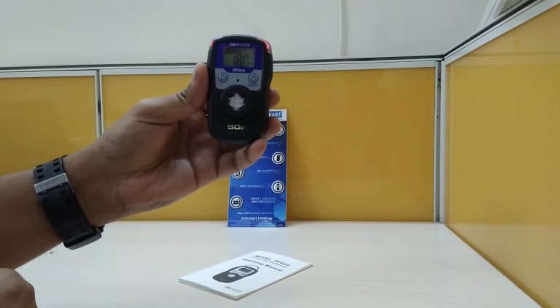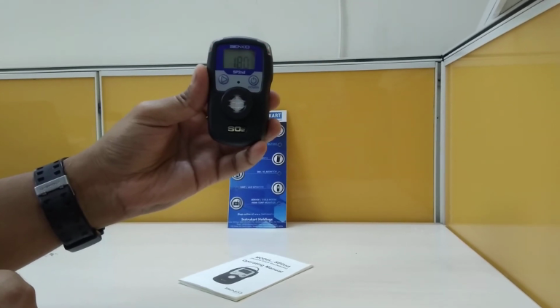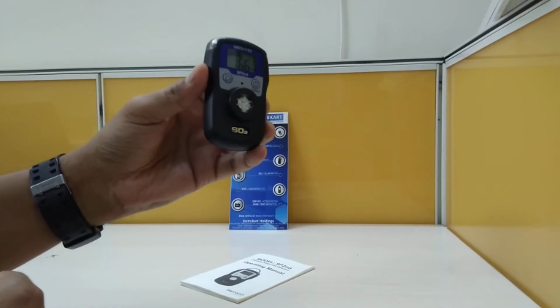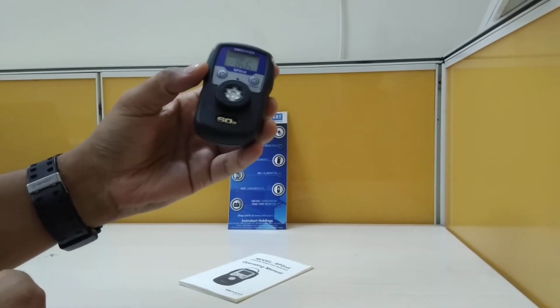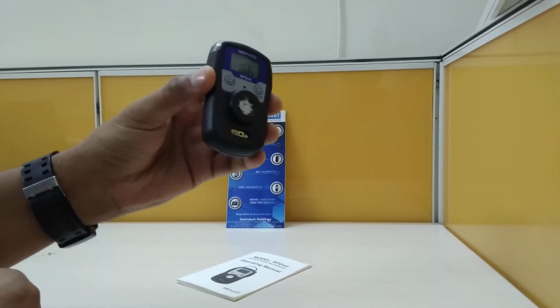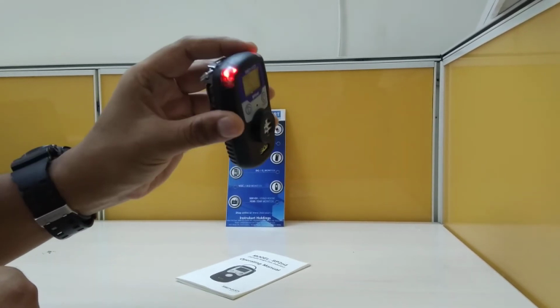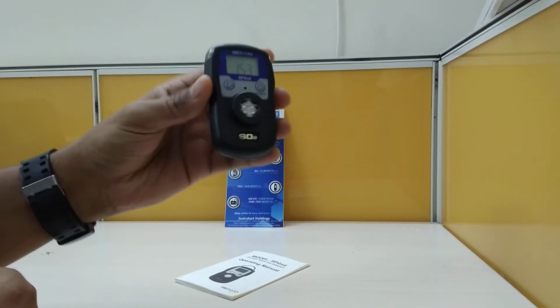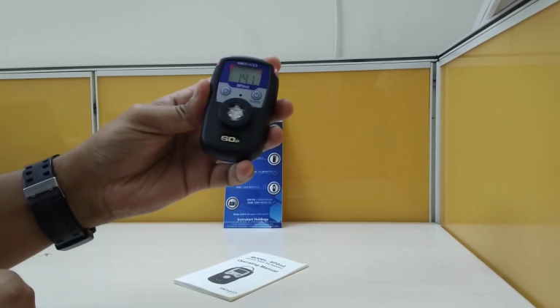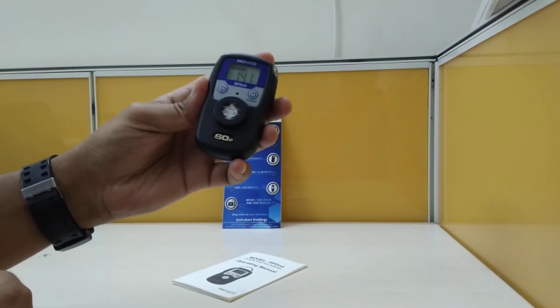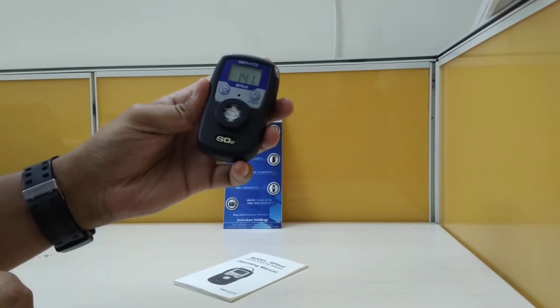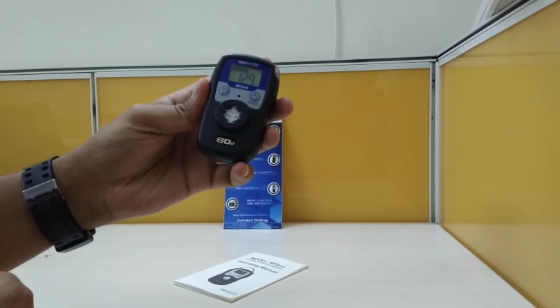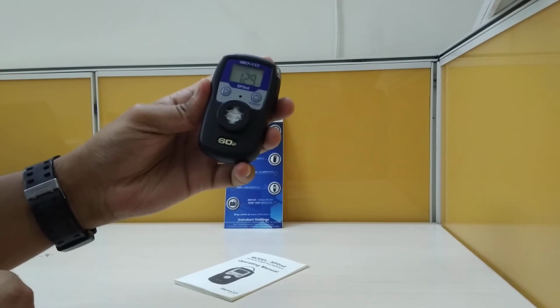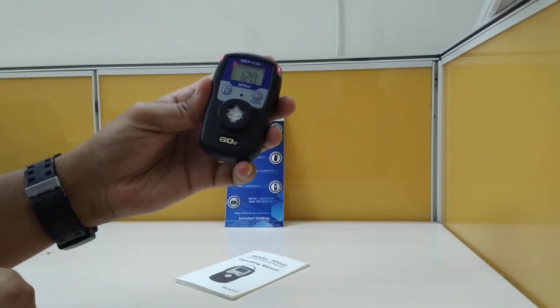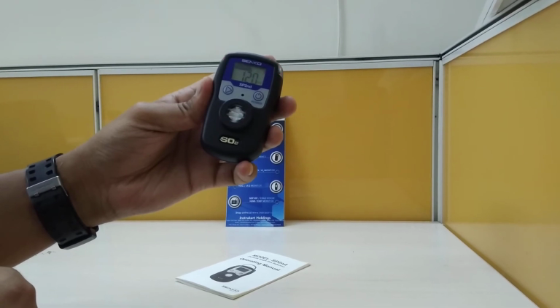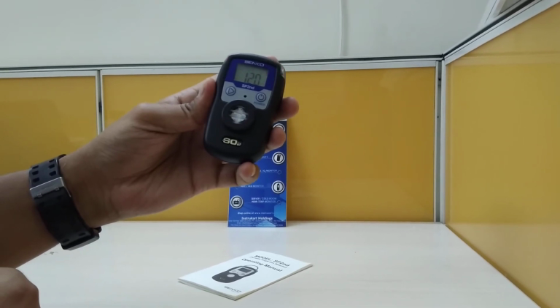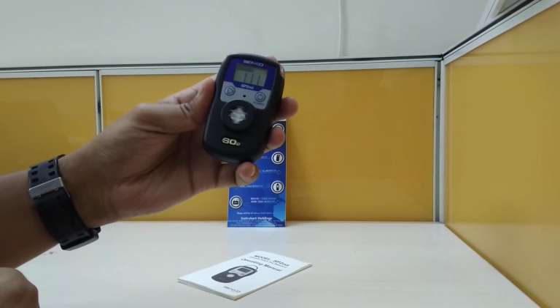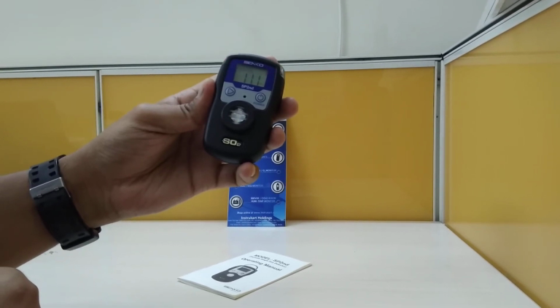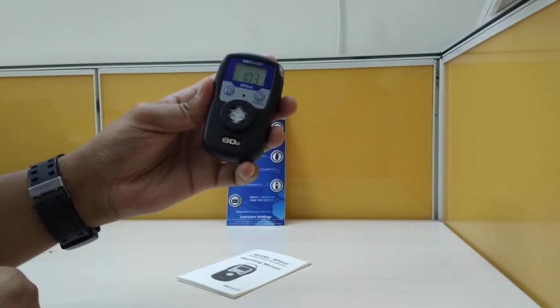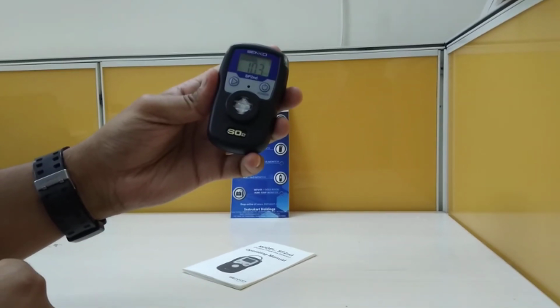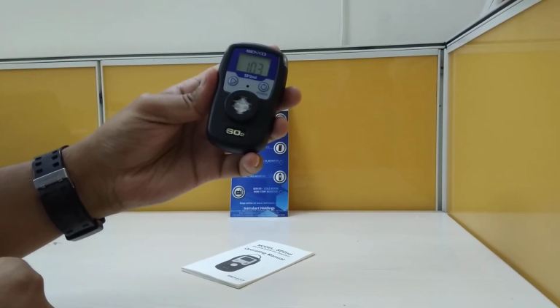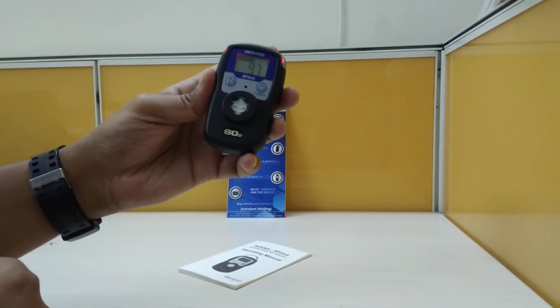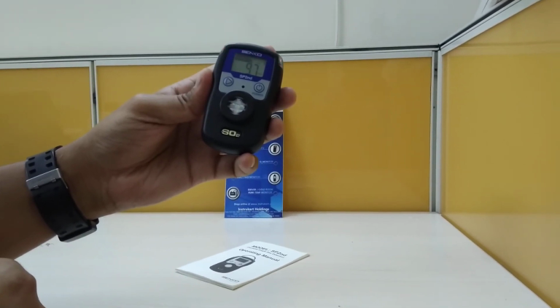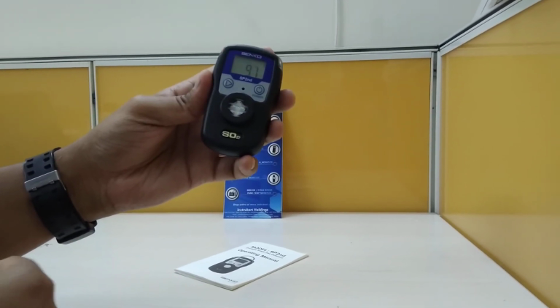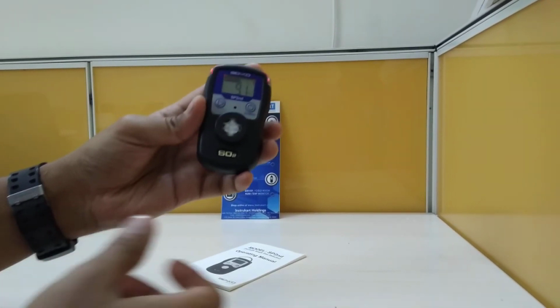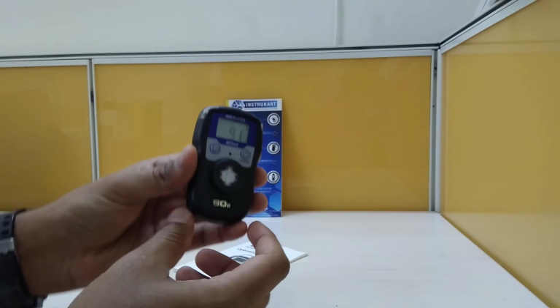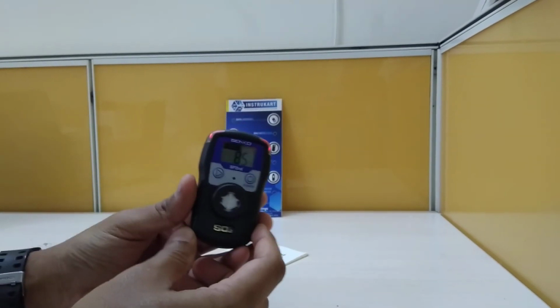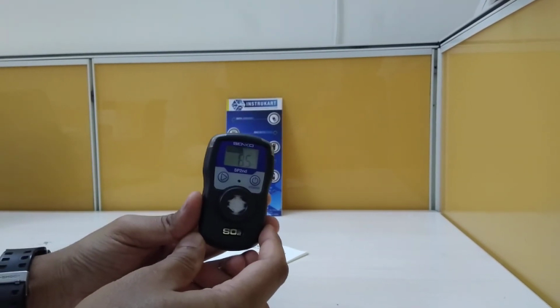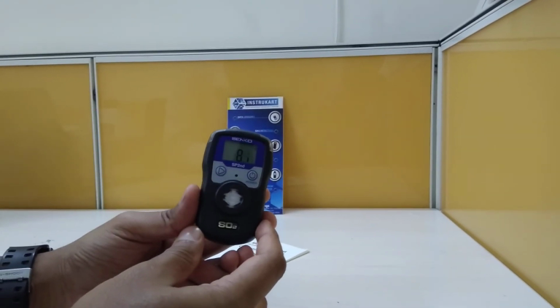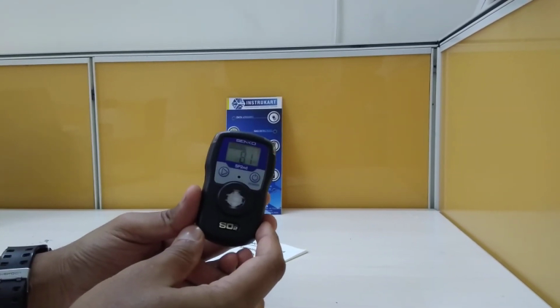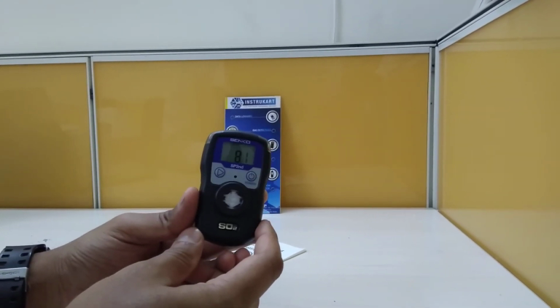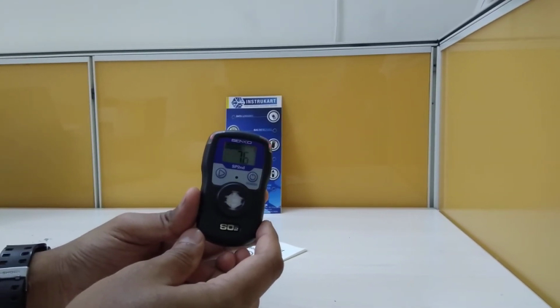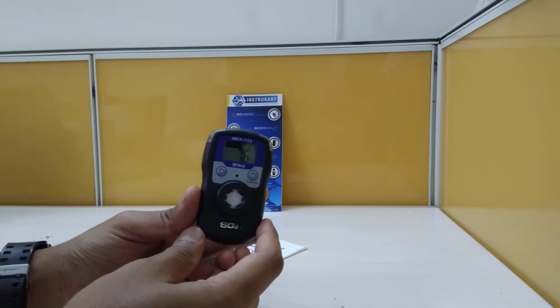This instrument vibrates also. The range is zero to twenty ppm.